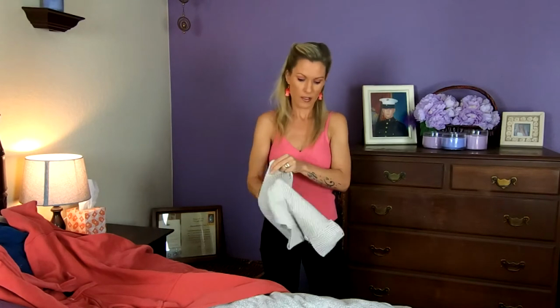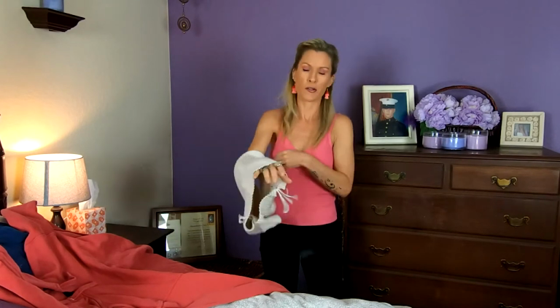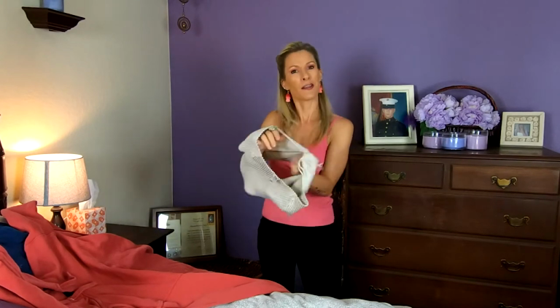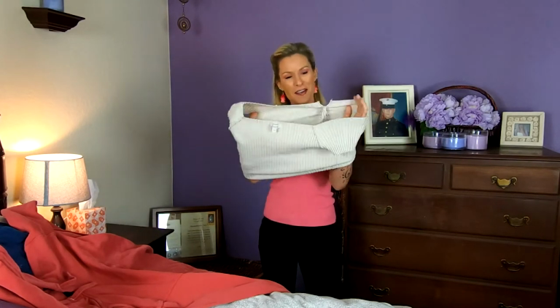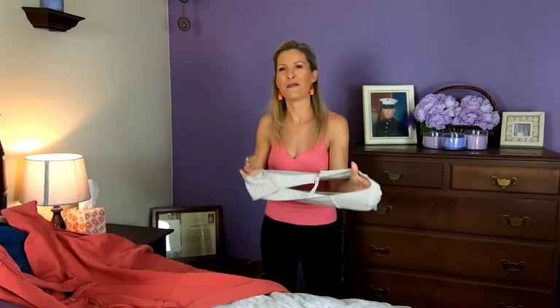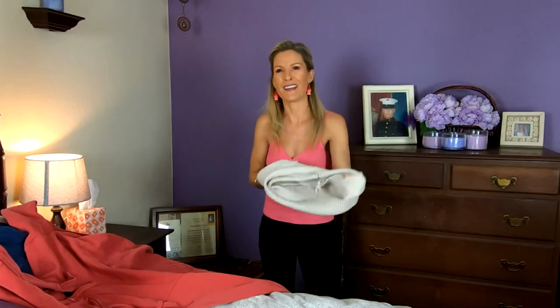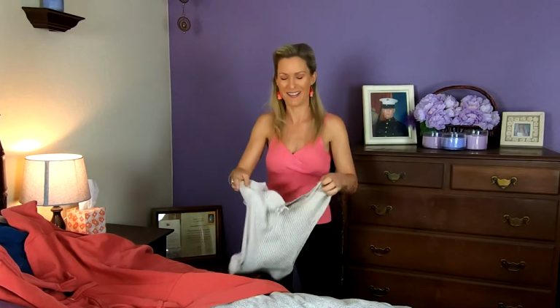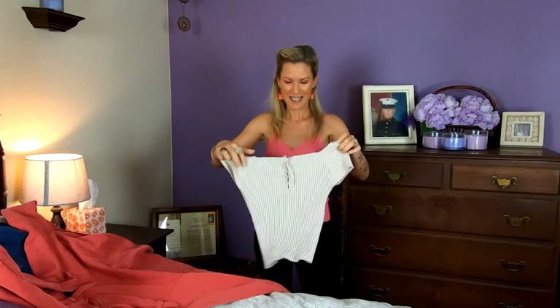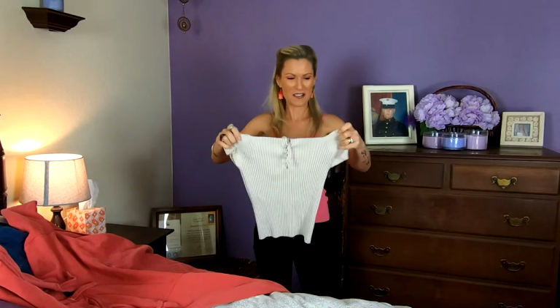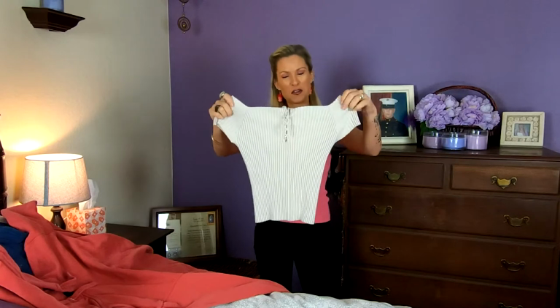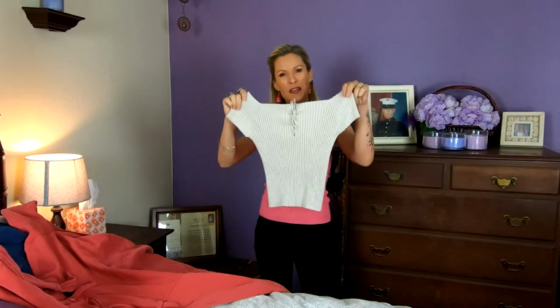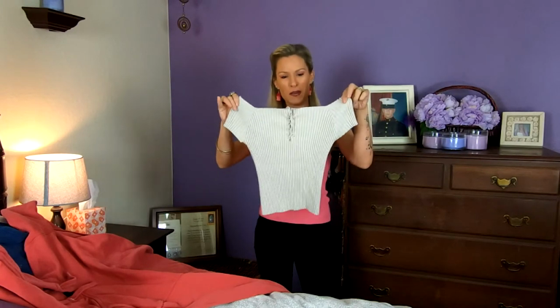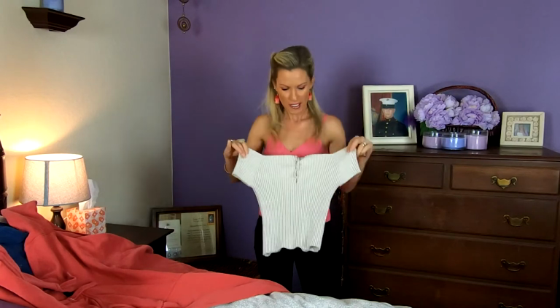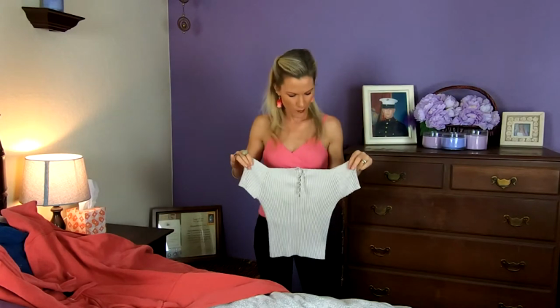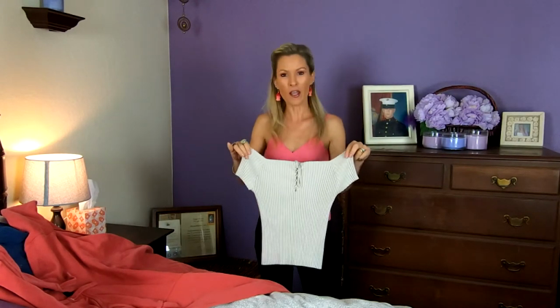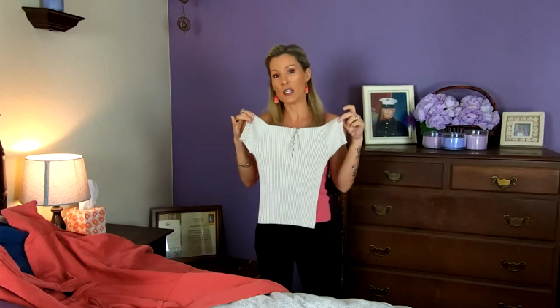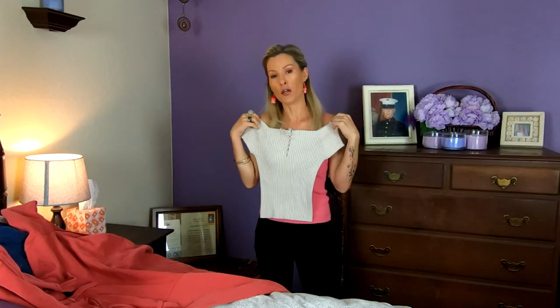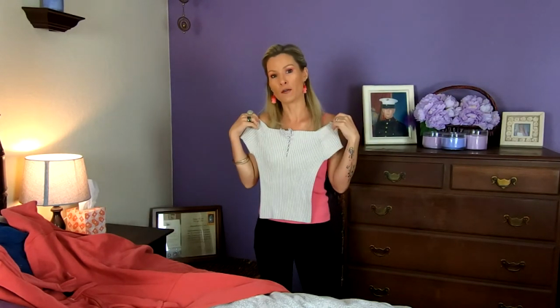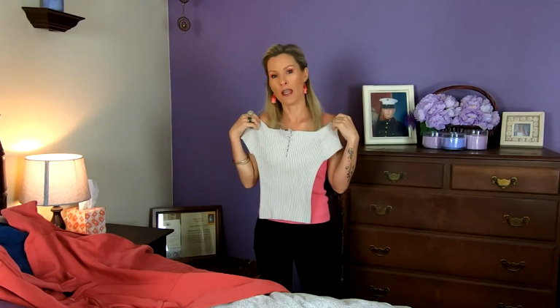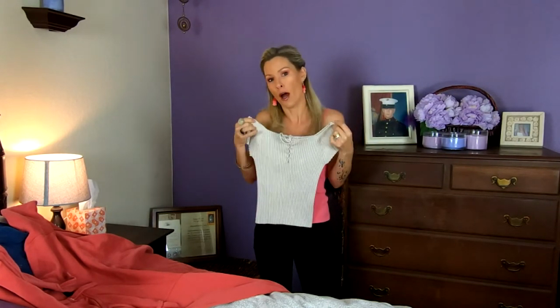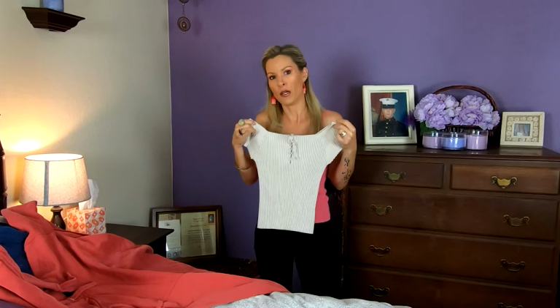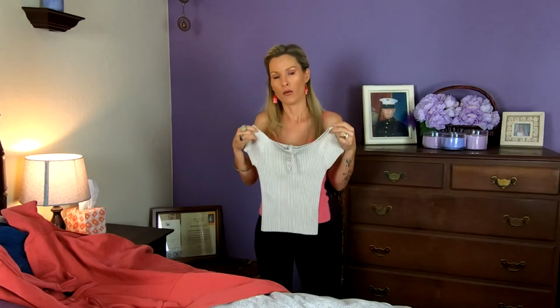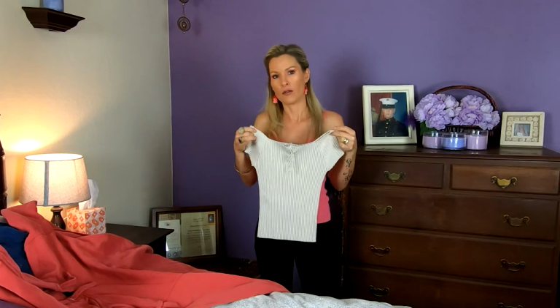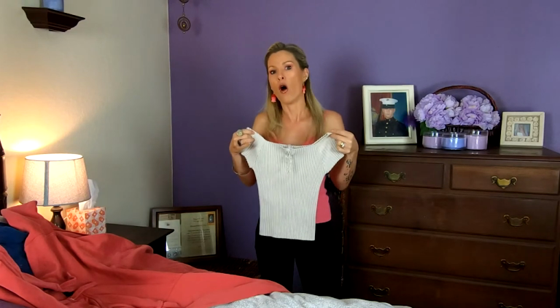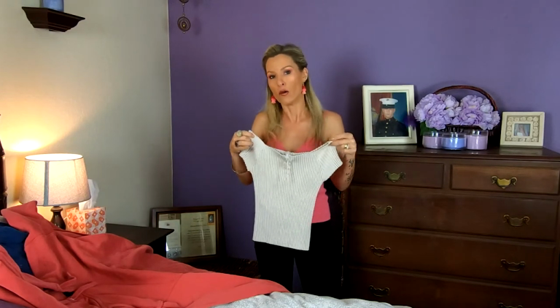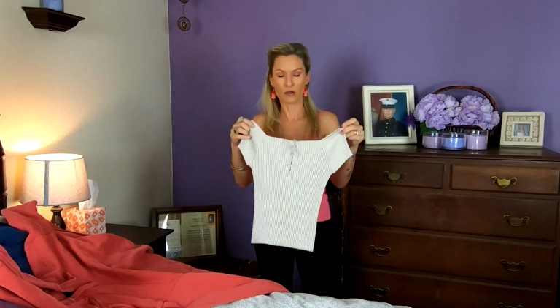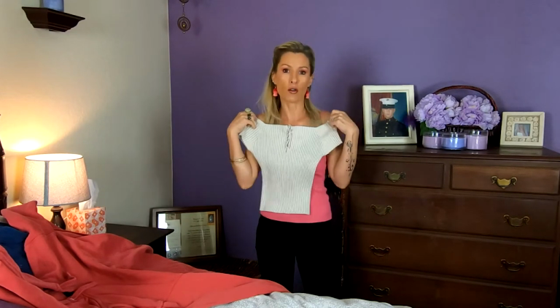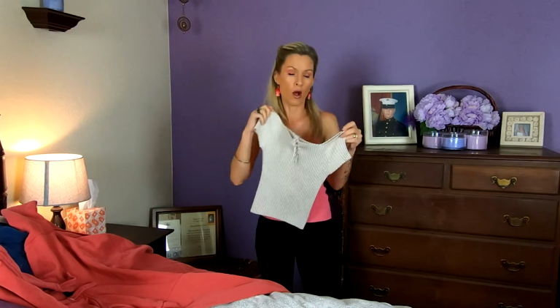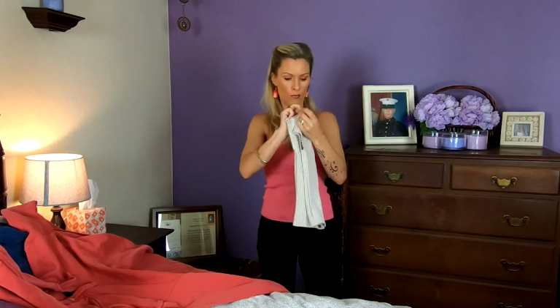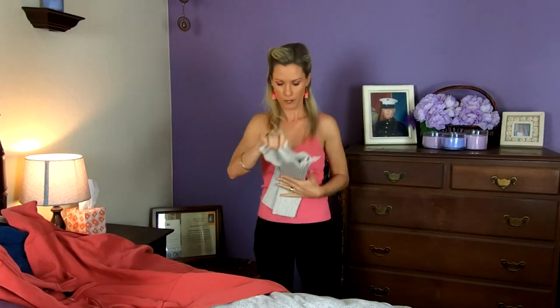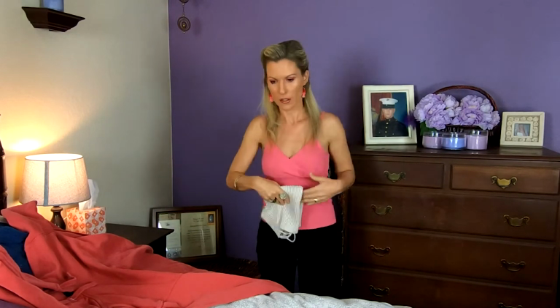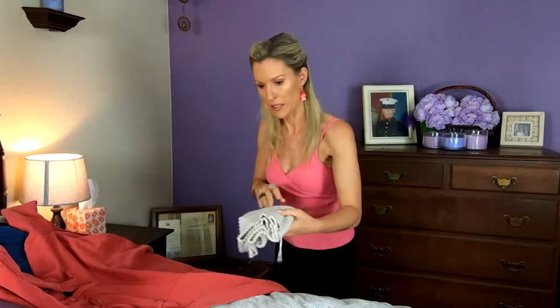This is the t-shirt I was wearing in the last video. Ça, c'est le t-shirt que je portais dans l'autre vidéo. We can call it a t-shirt, or you can also just call it a top — un haut. Donc, t-shirt ou un haut.